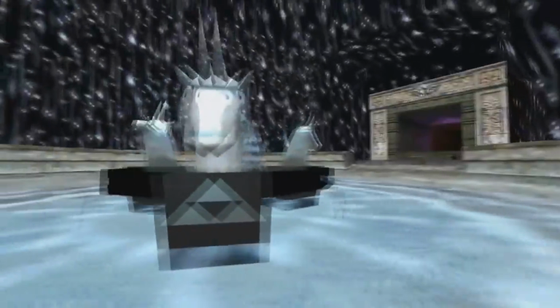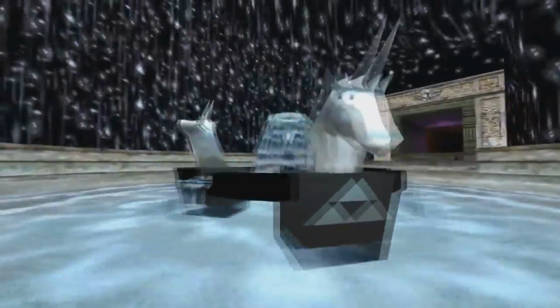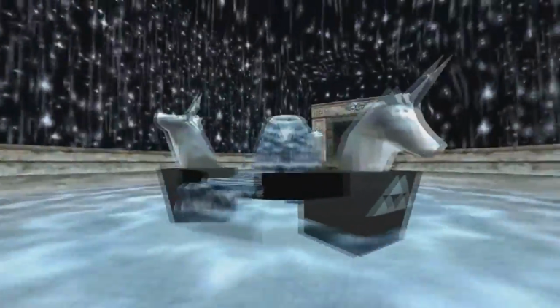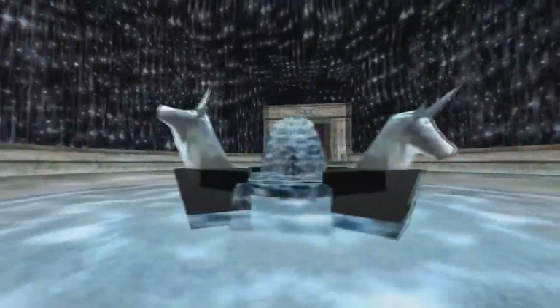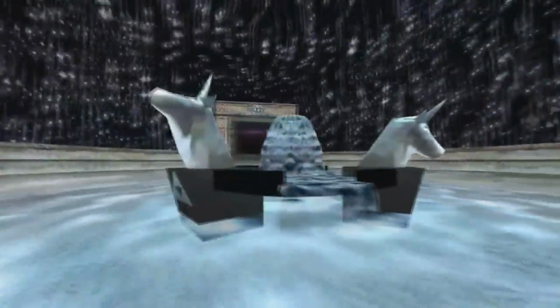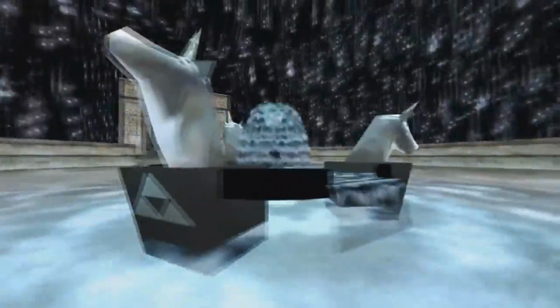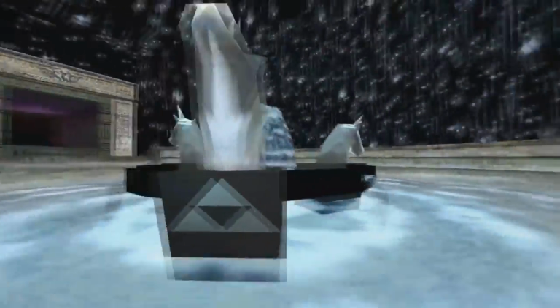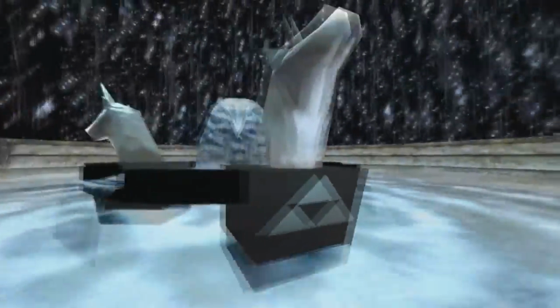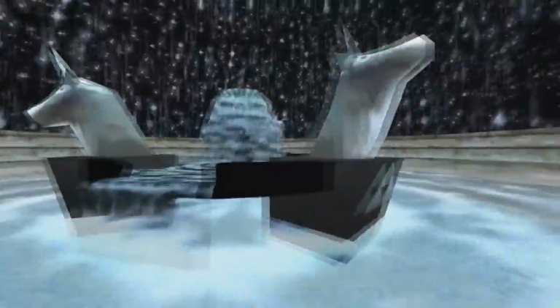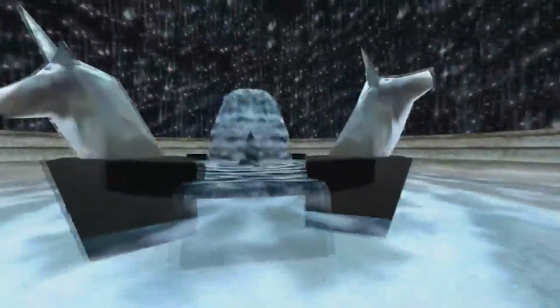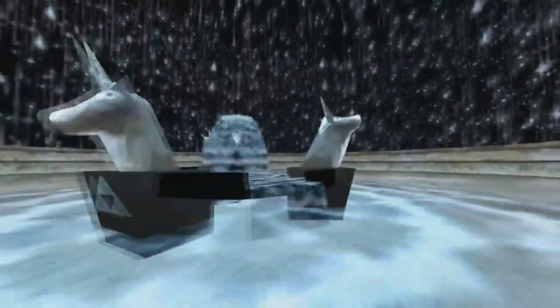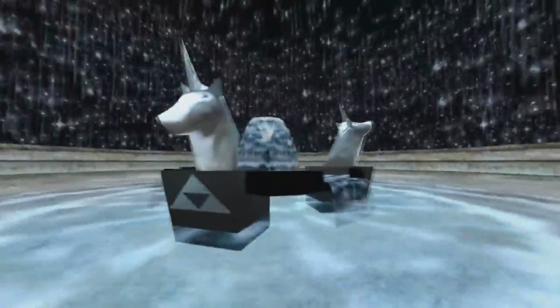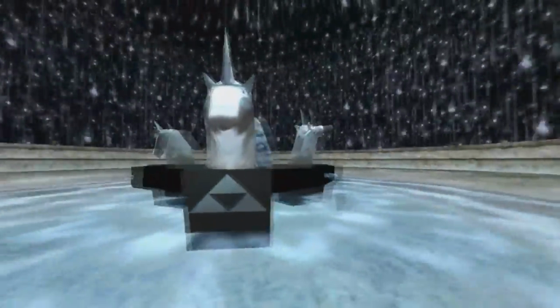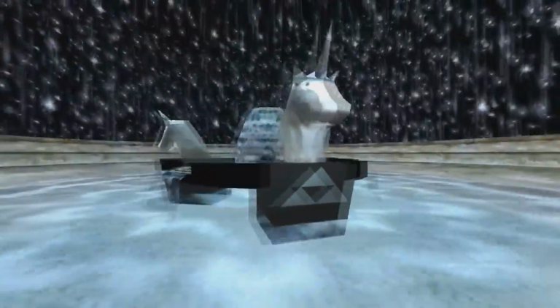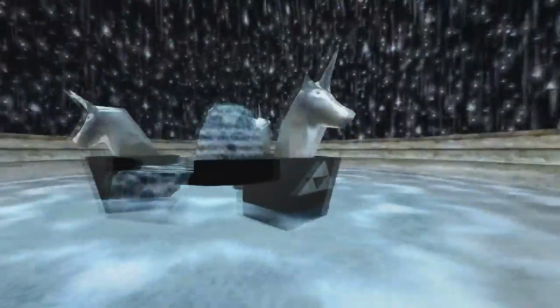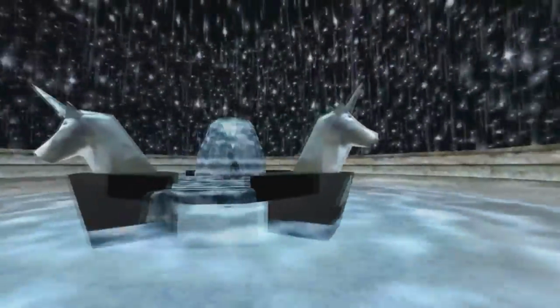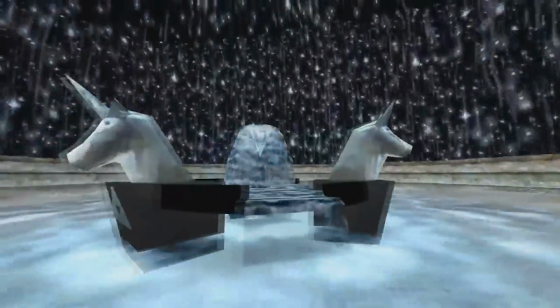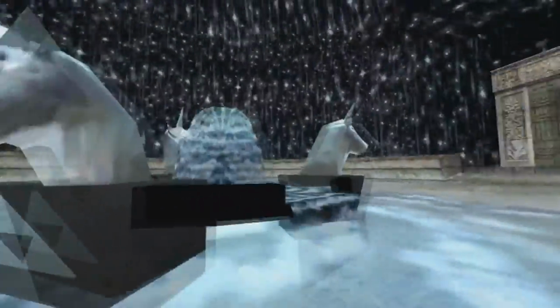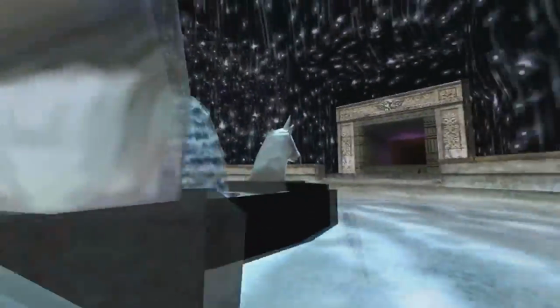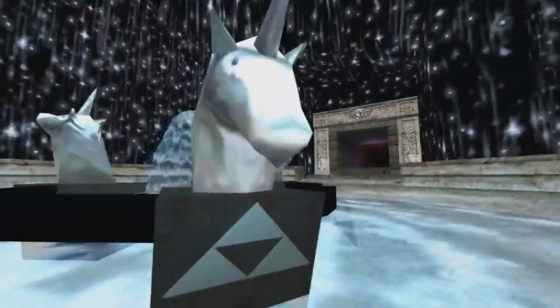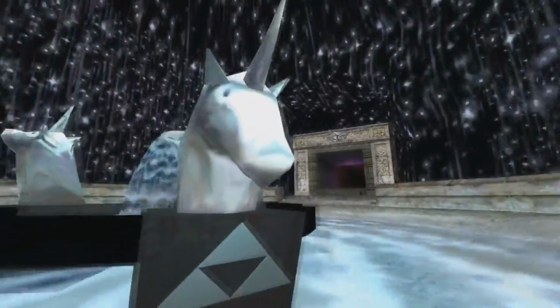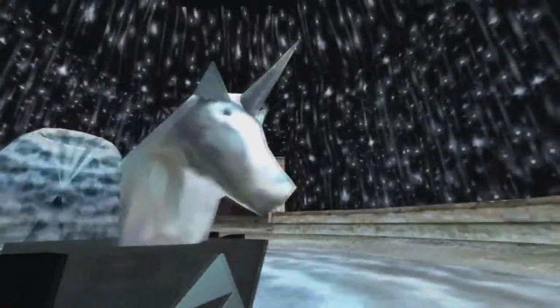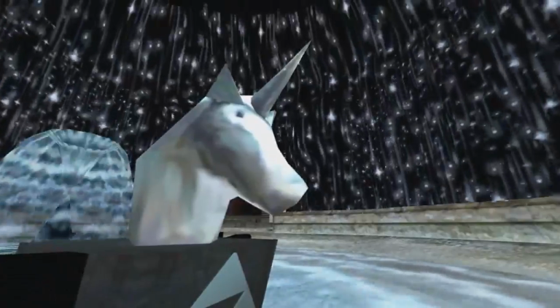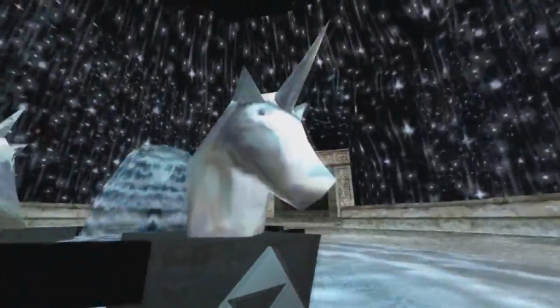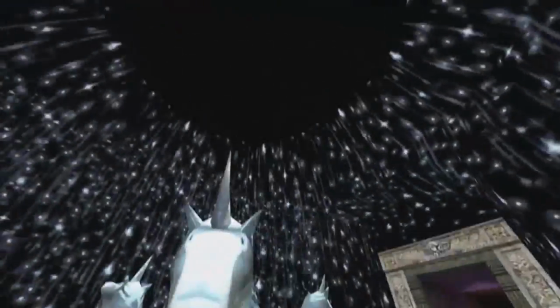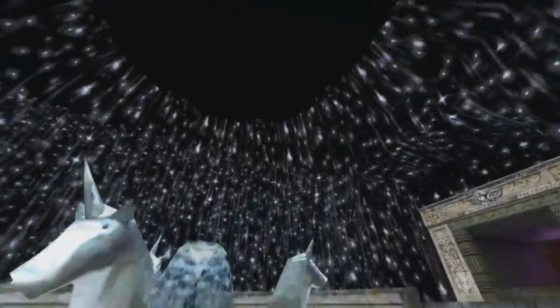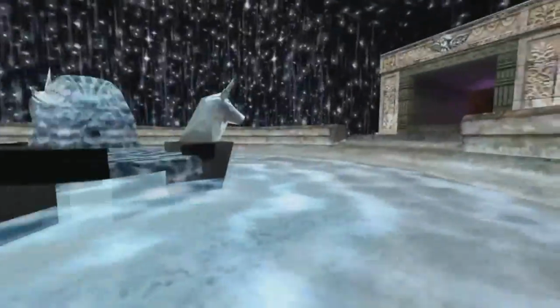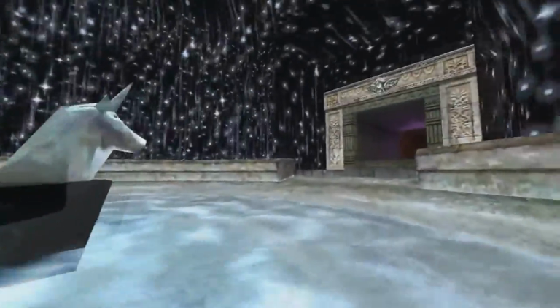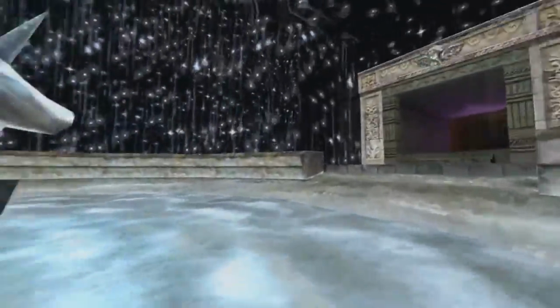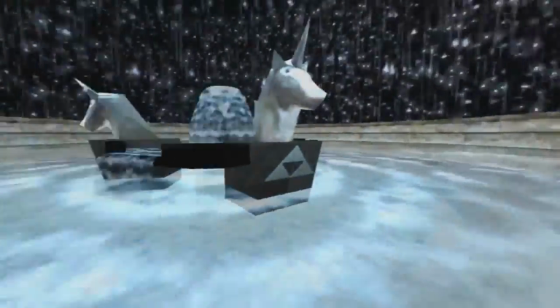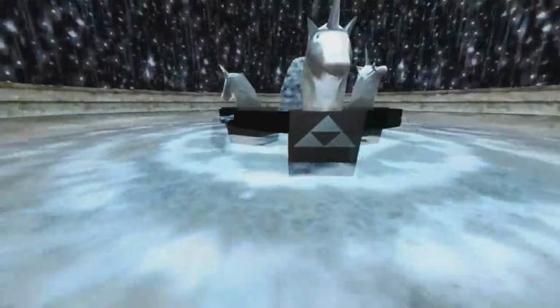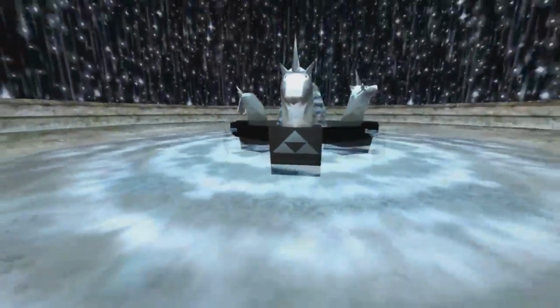However, there are still a ton of people who actually believe that this place is in the game and was supposed to be in Zora's Domain. So let's look into this a bit and find out what its purpose could have been and if it really was in the home of the Zoras.